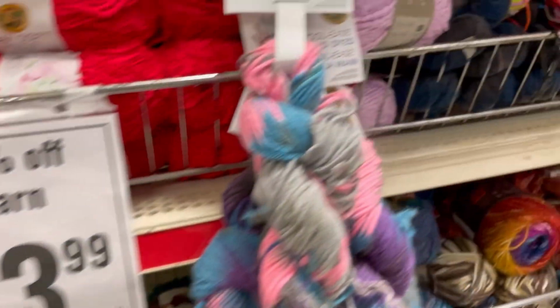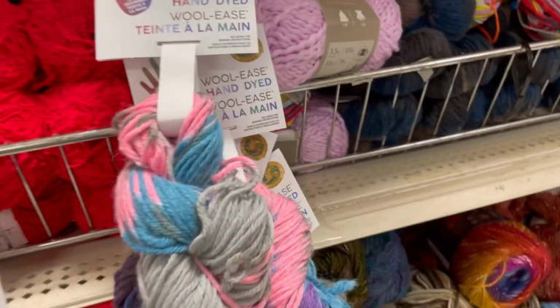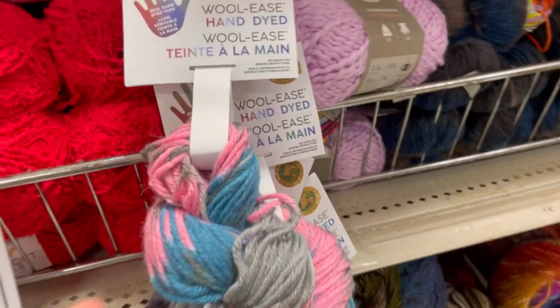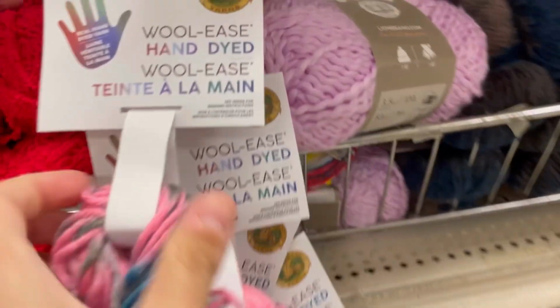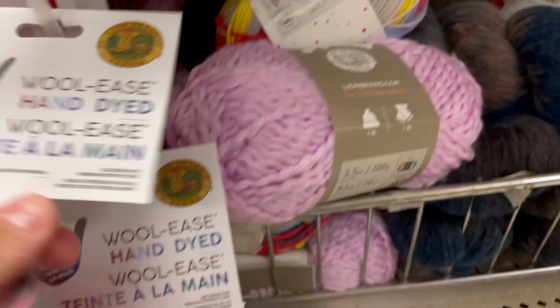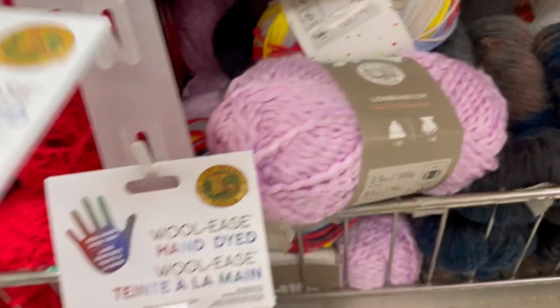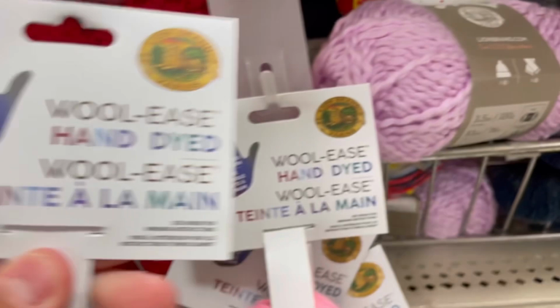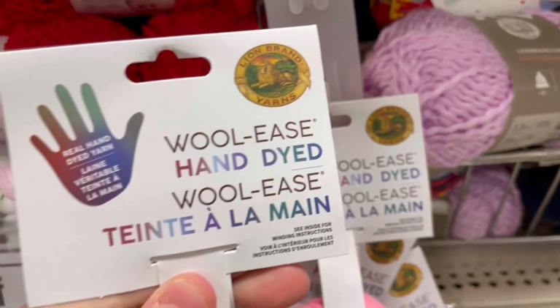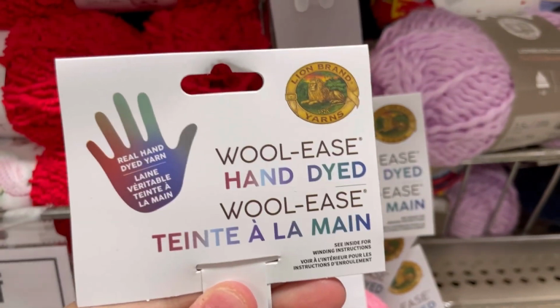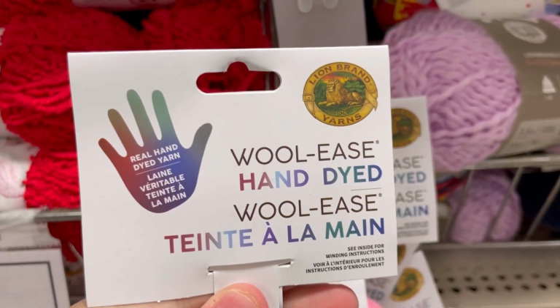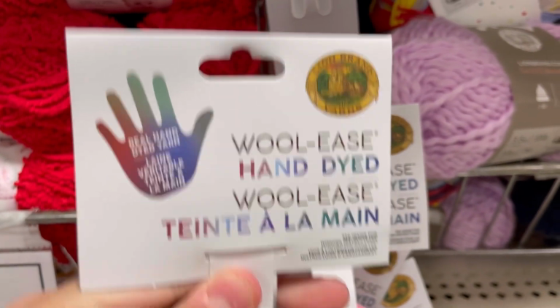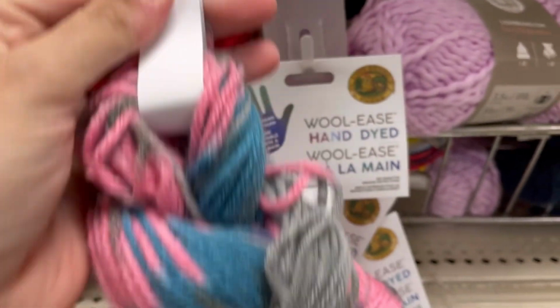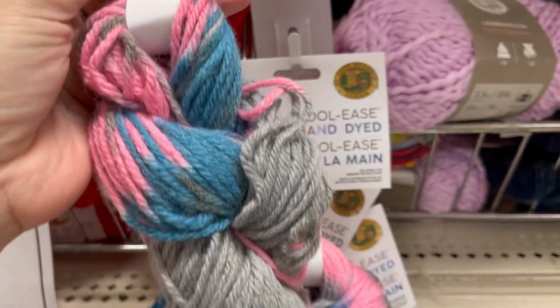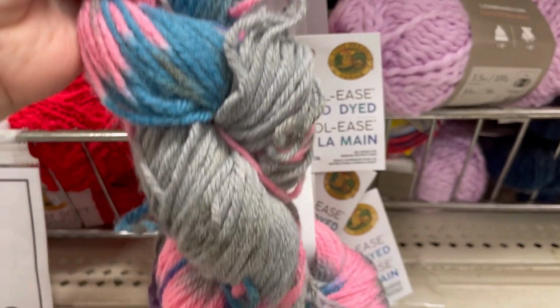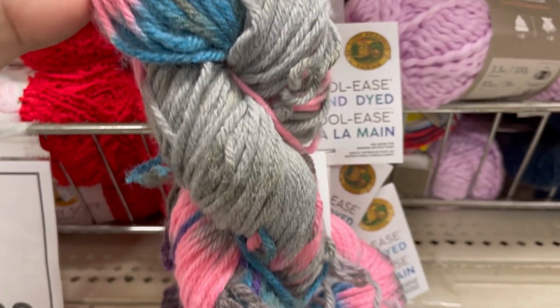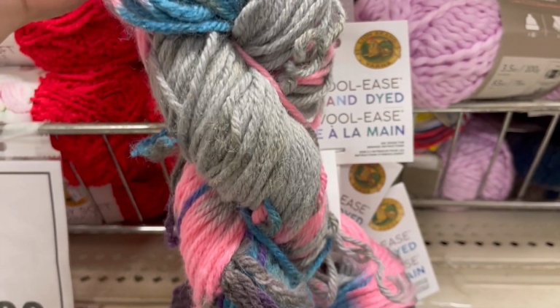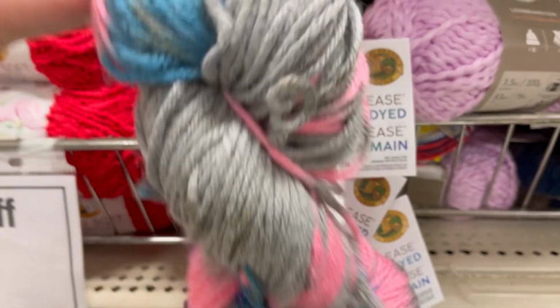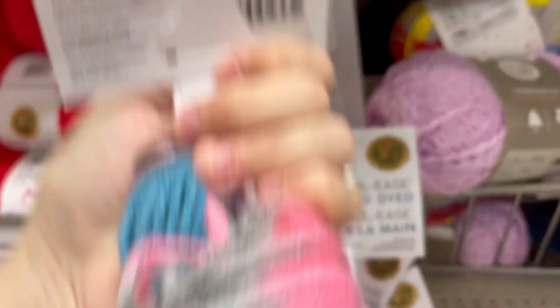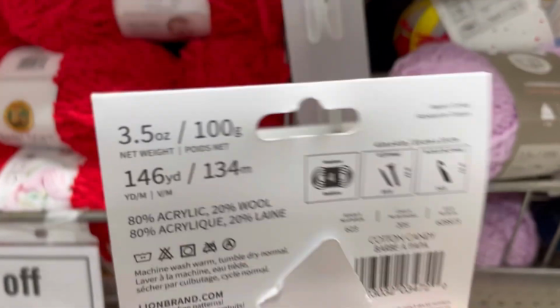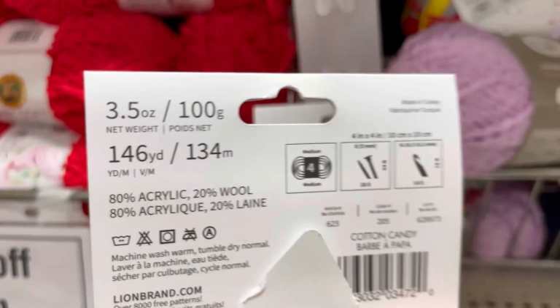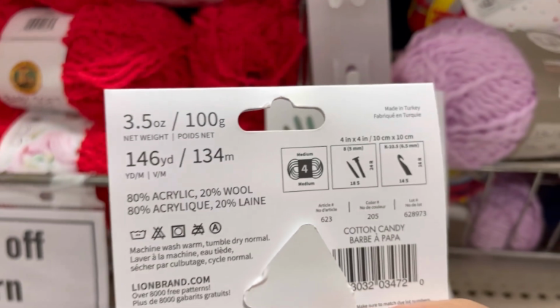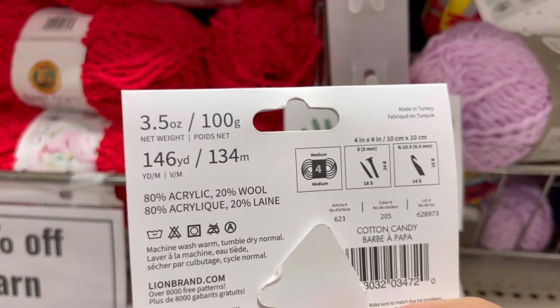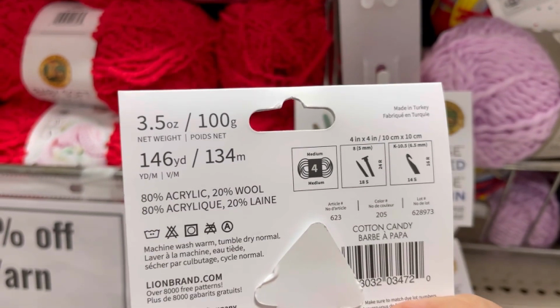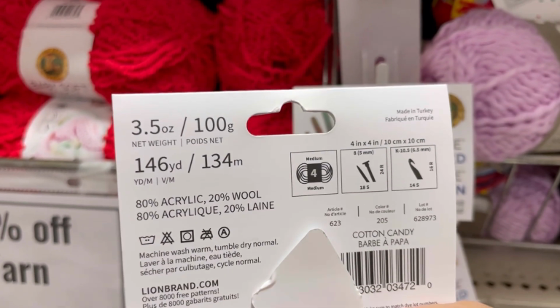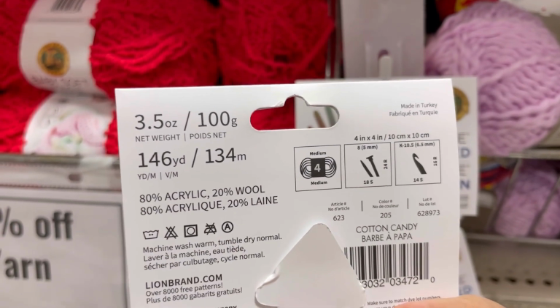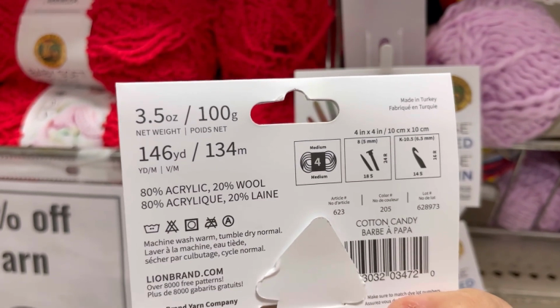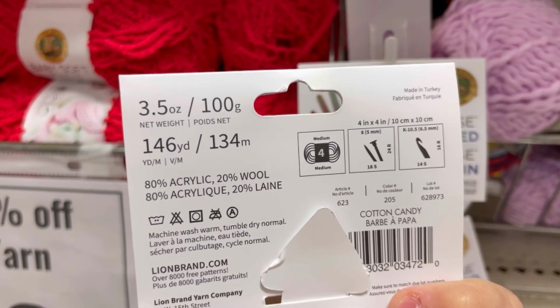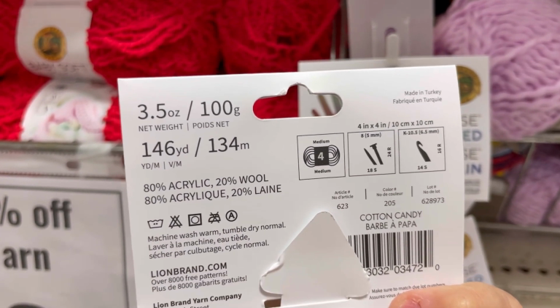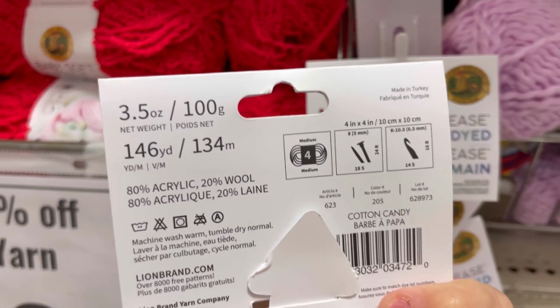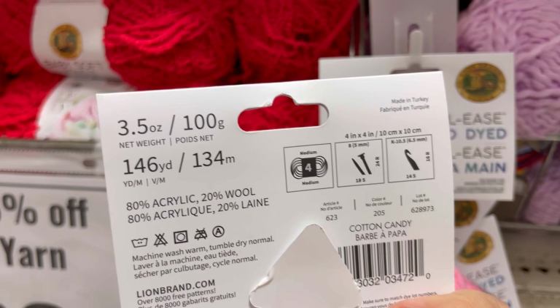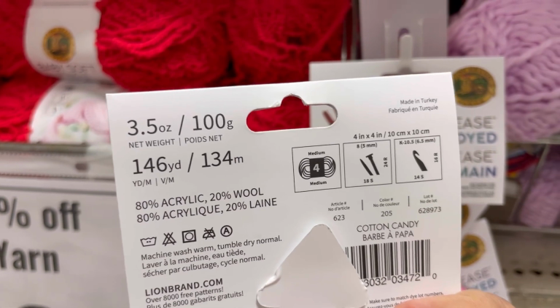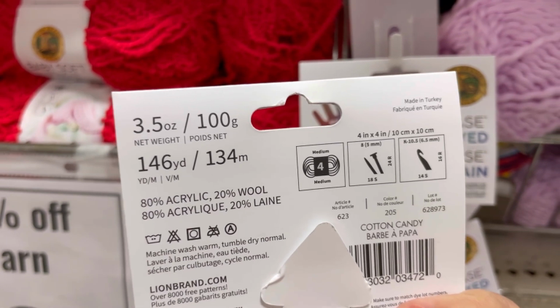As always, hanks at the closeout - what! 146 yards, 80% acrylic, 20% wool, it's a 4 weight. That's the color cotton candy.